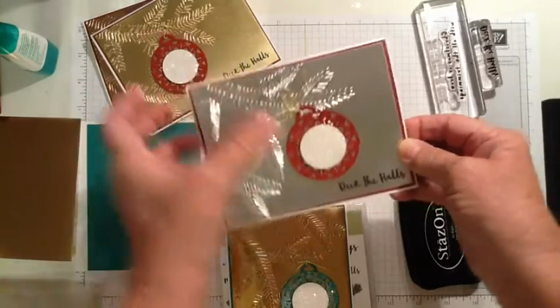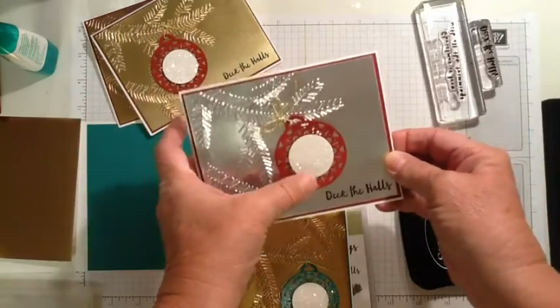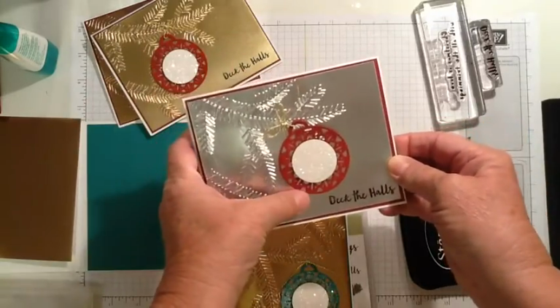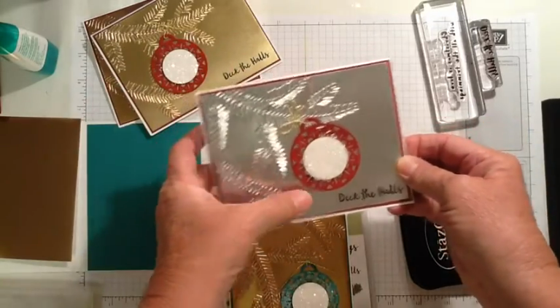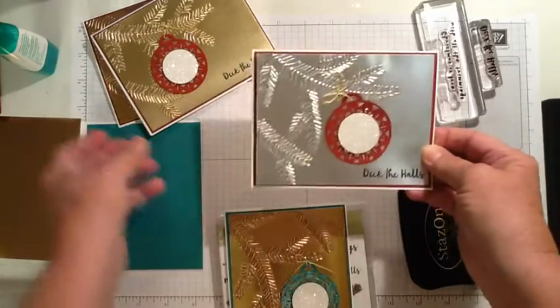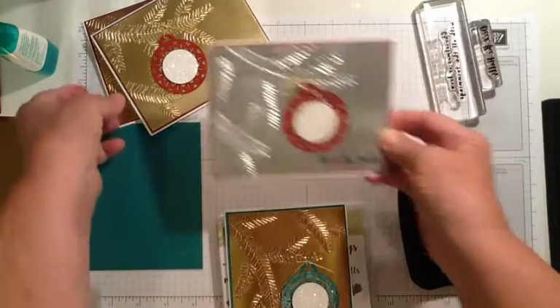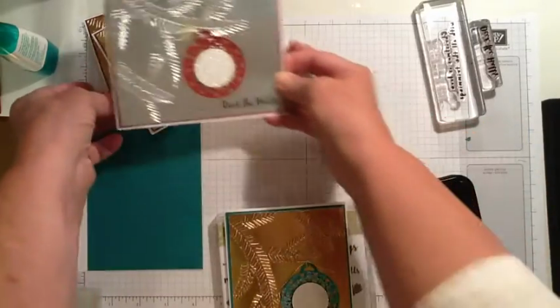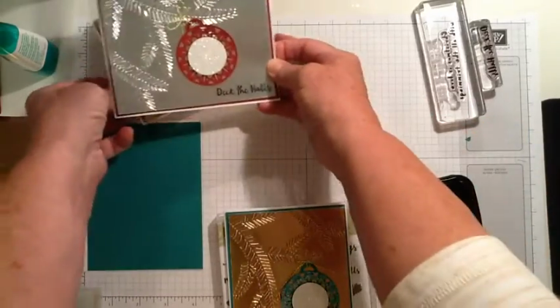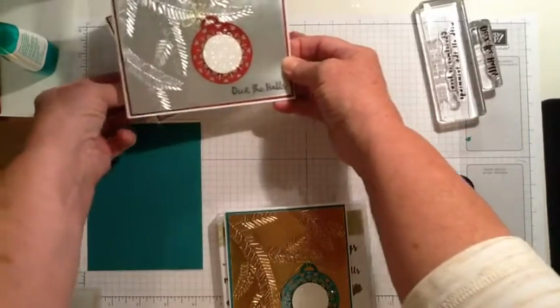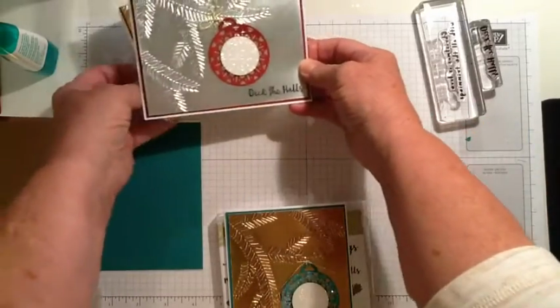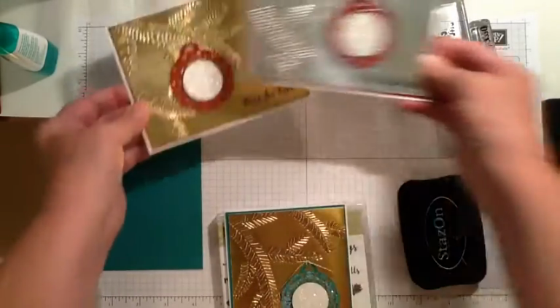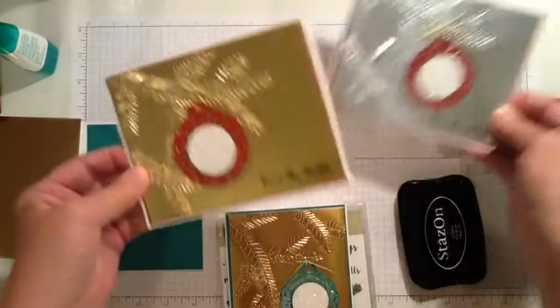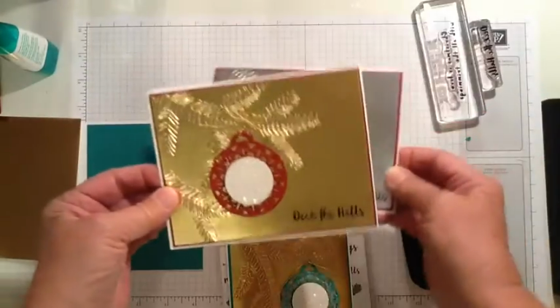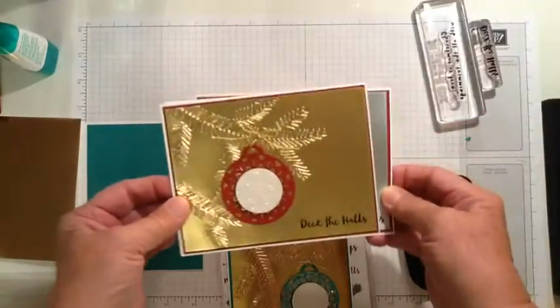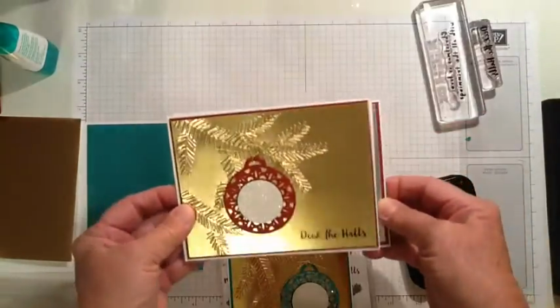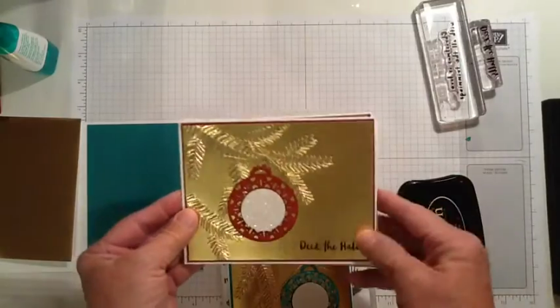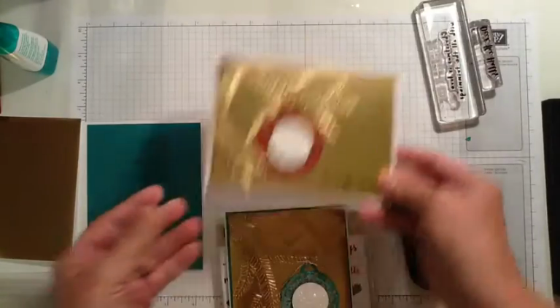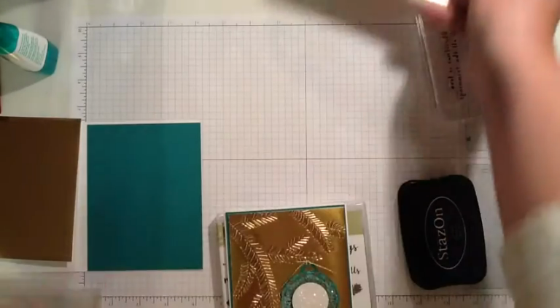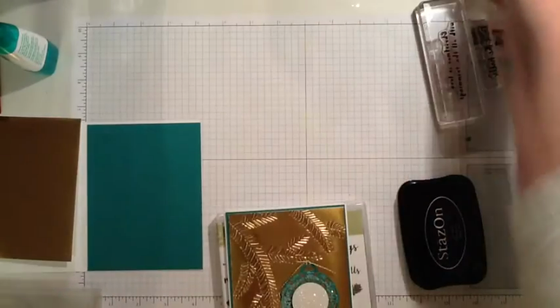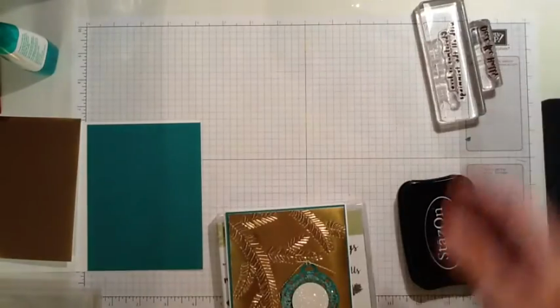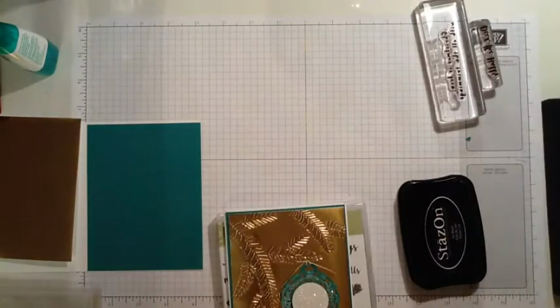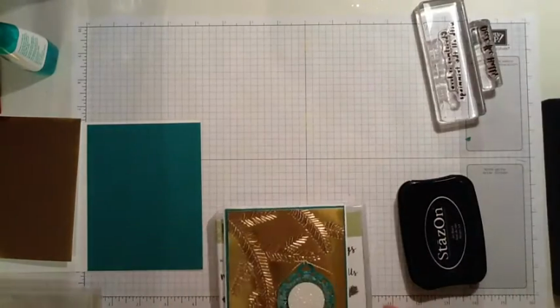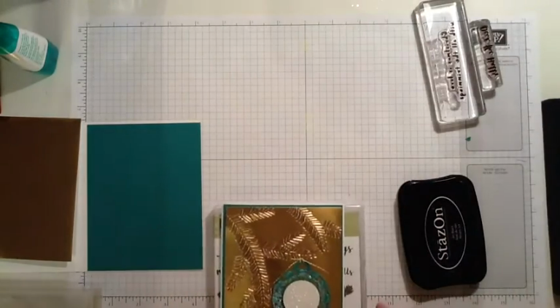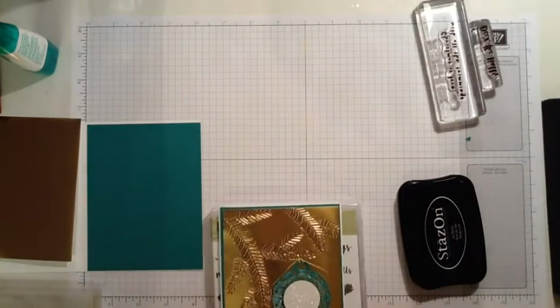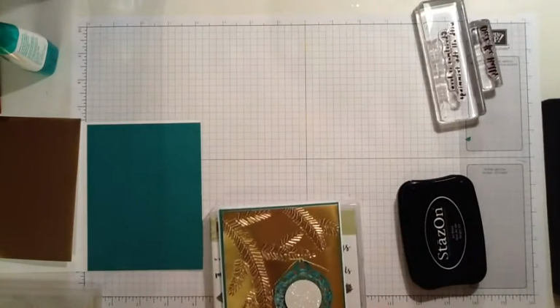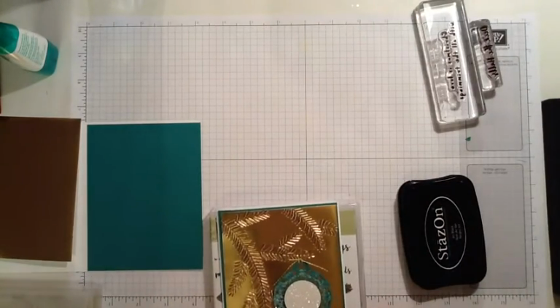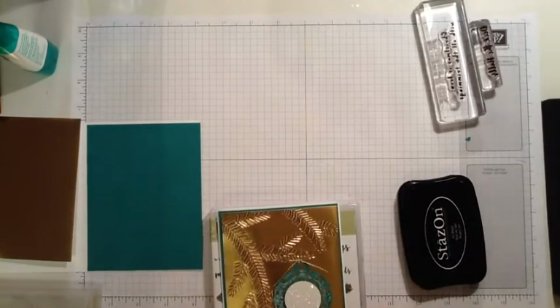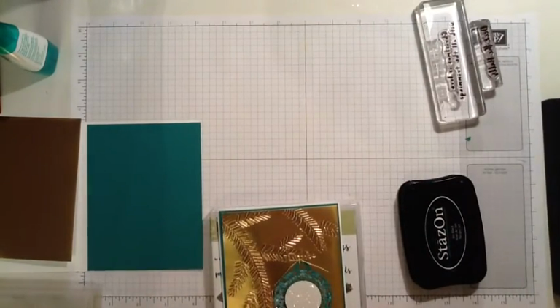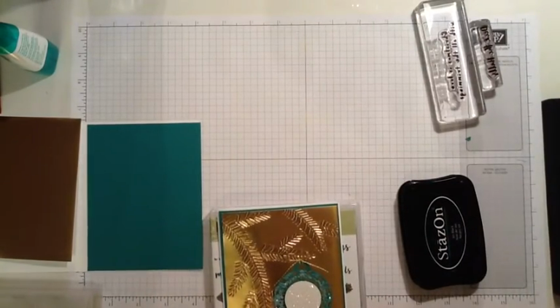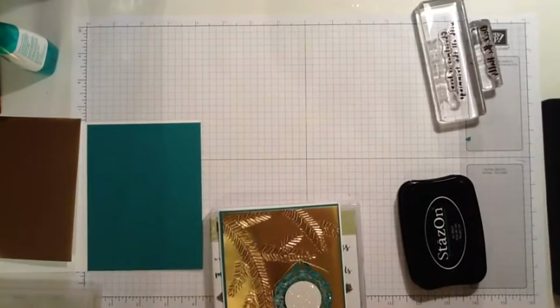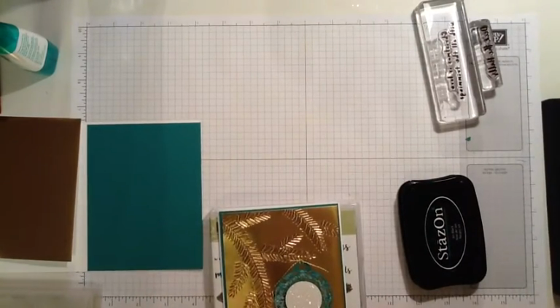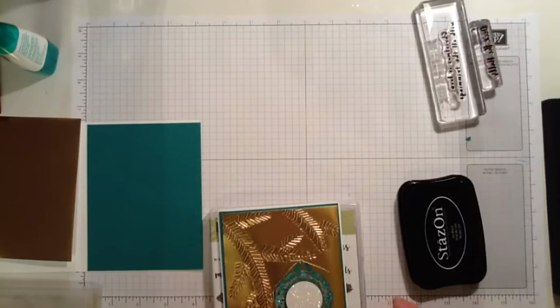I'm going to show you how I made this card. It doesn't take very long, and that's one of the good things about it at this time of the year.